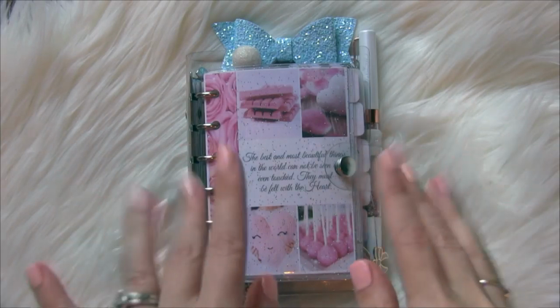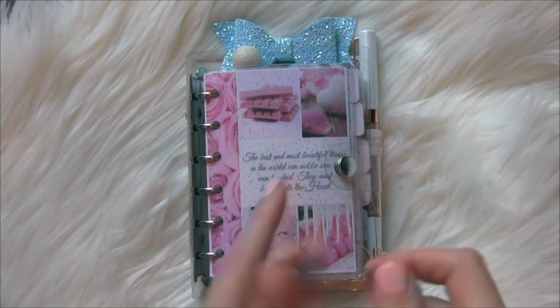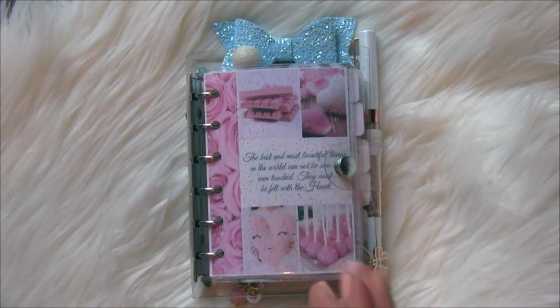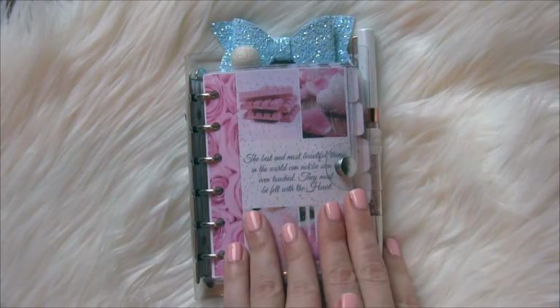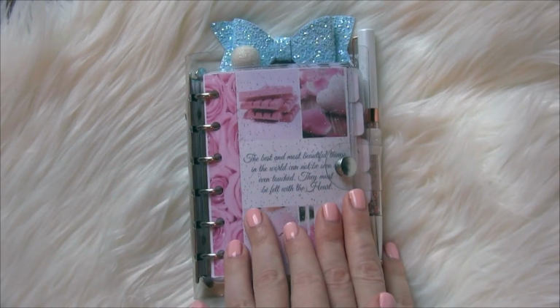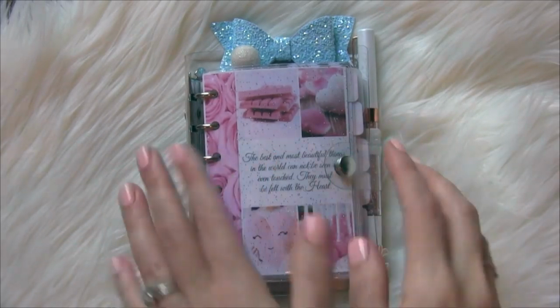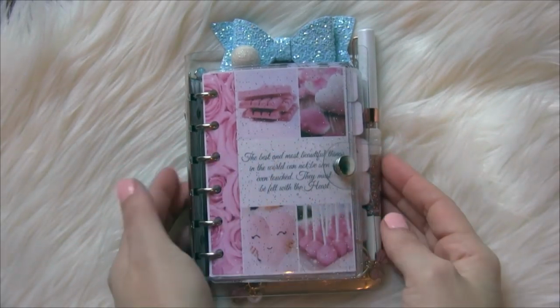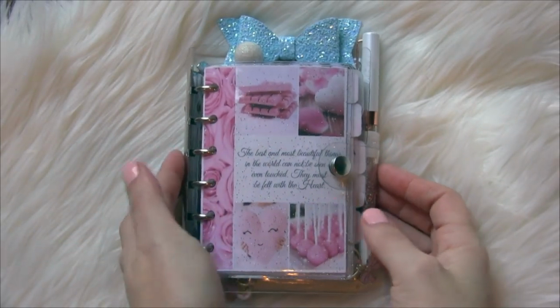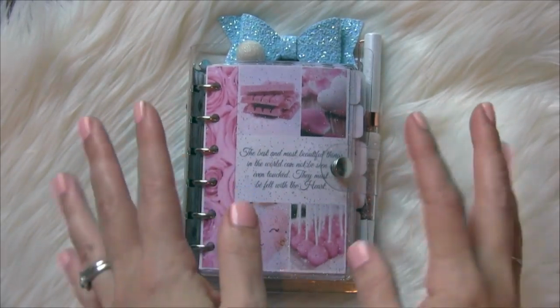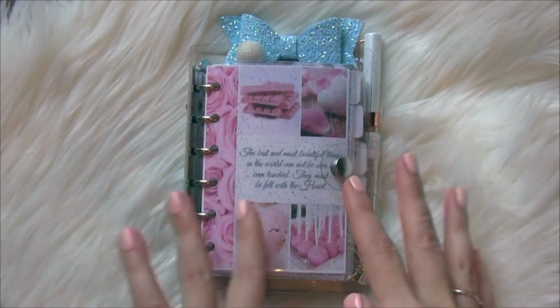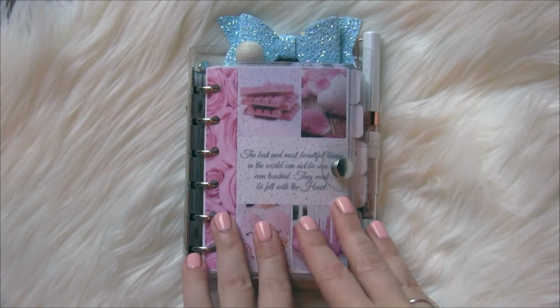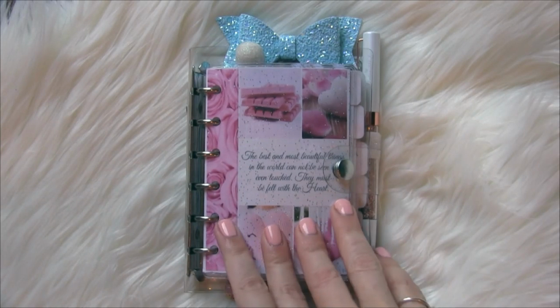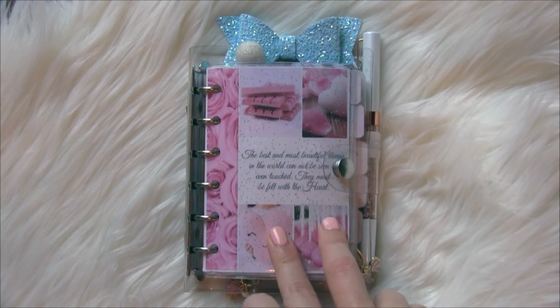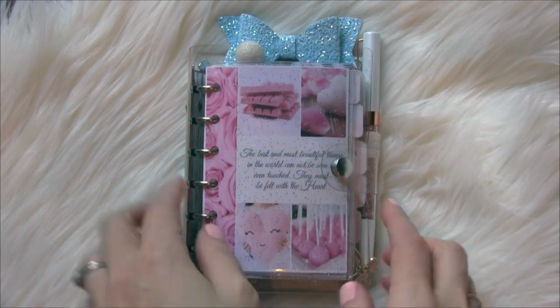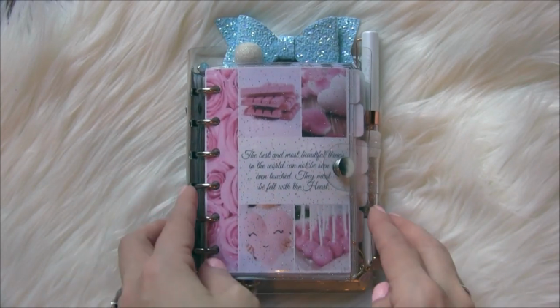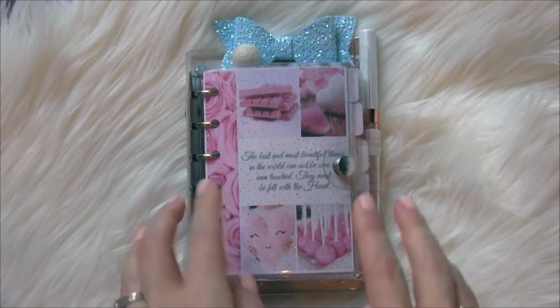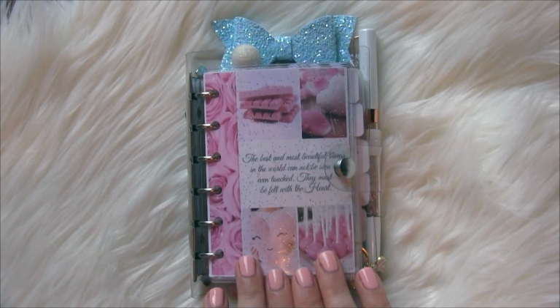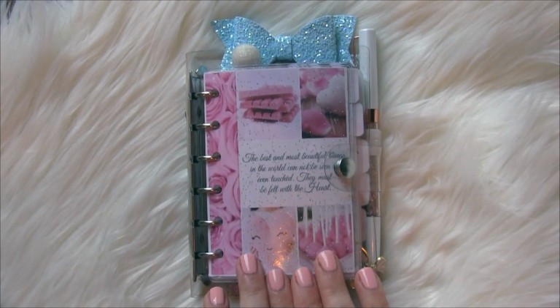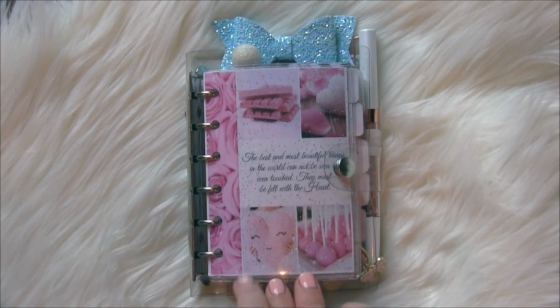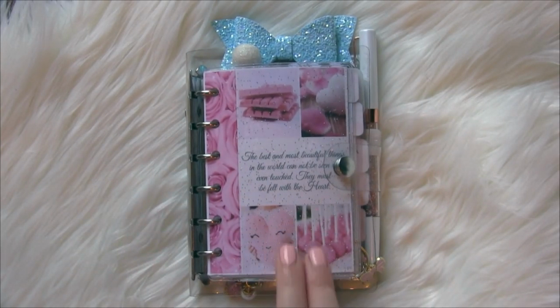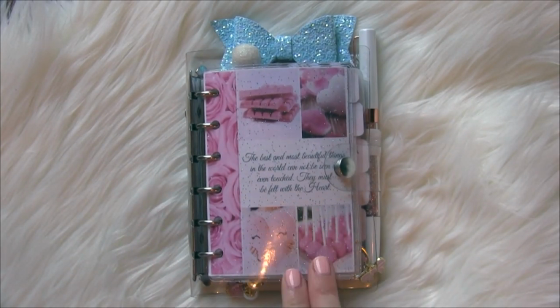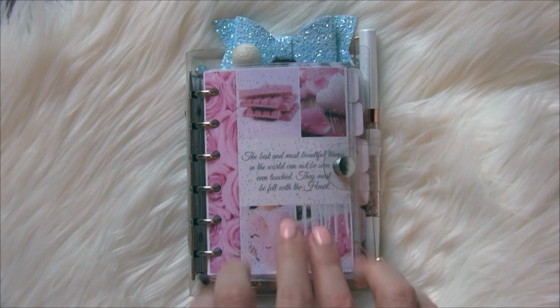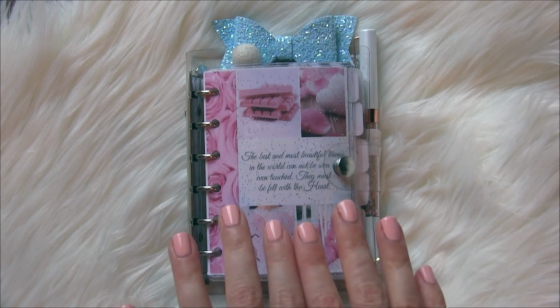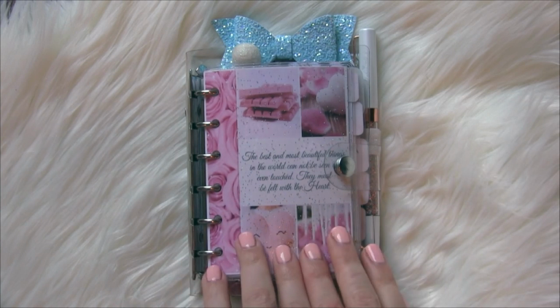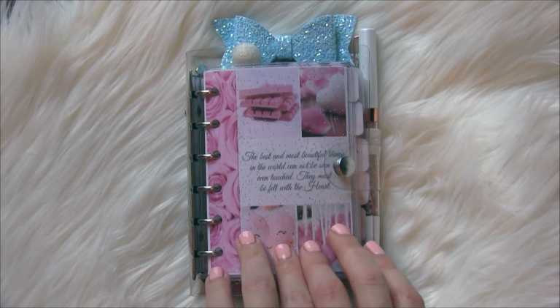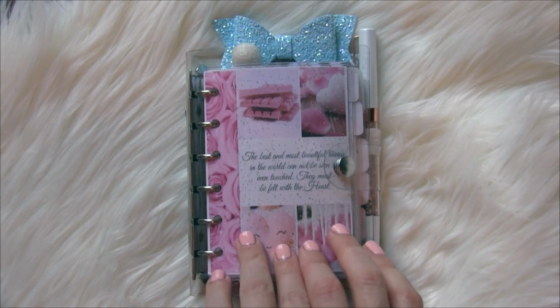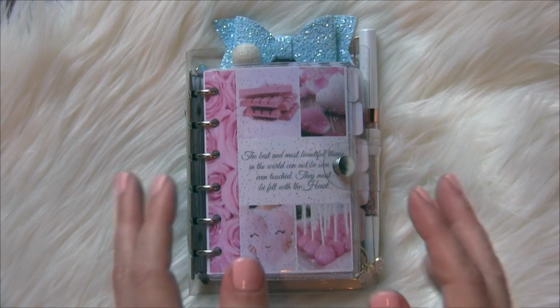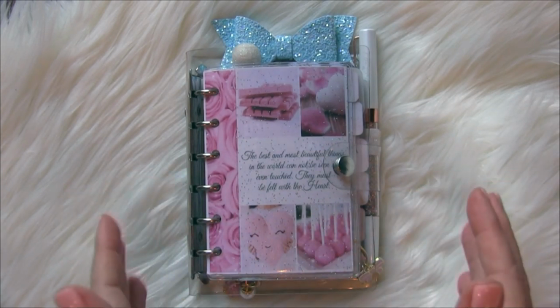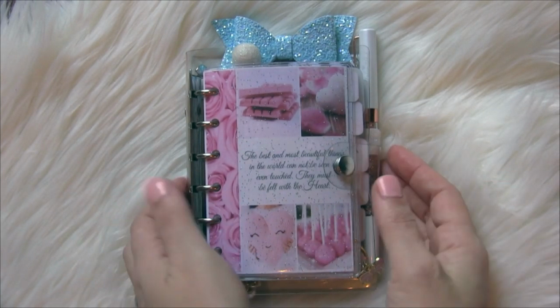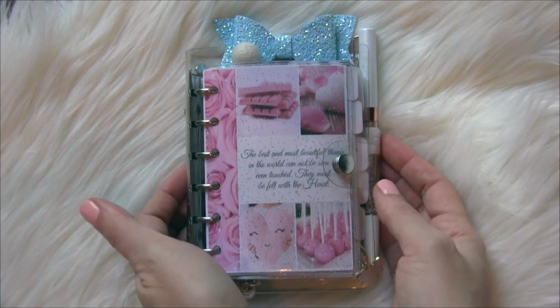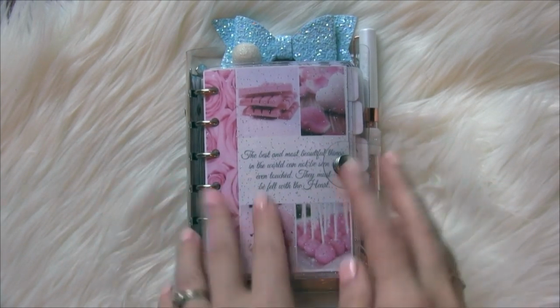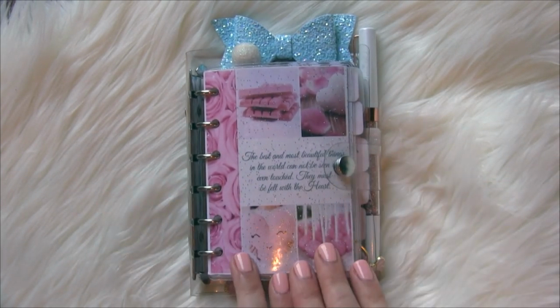Hey guys, welcome back to my channel. I know I haven't been here for a while, but I wanted to share my latest planner setup with you guys. I got a lot of messages on my Instagram from those of you asking to see a flip of this, so I wanted to make sure I shared that with you today.